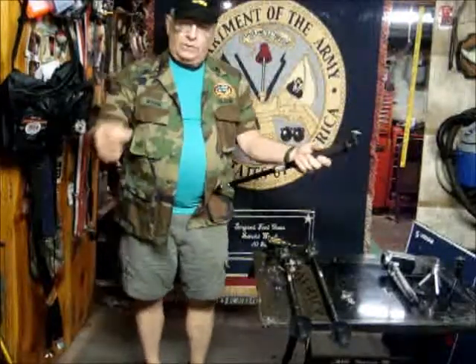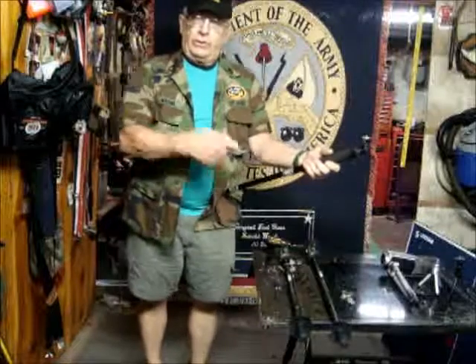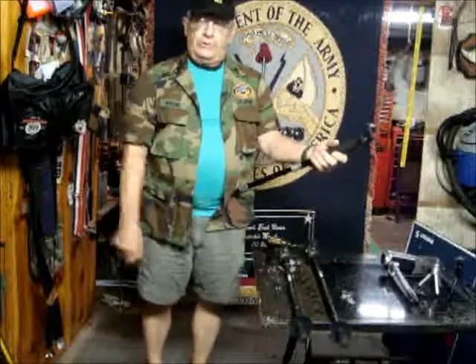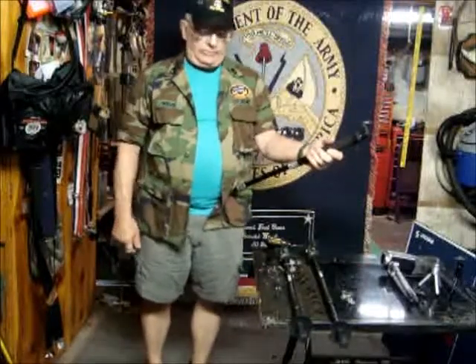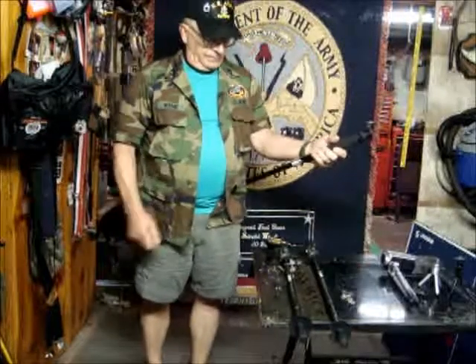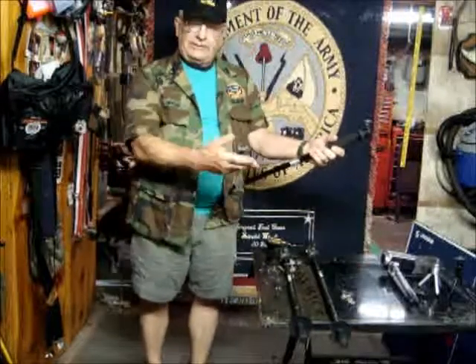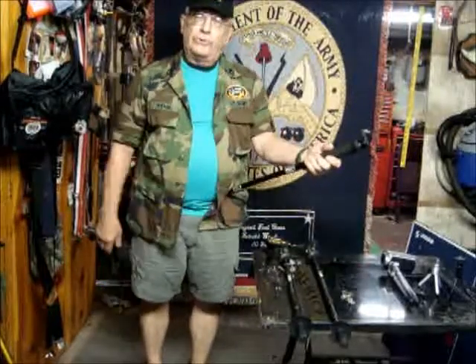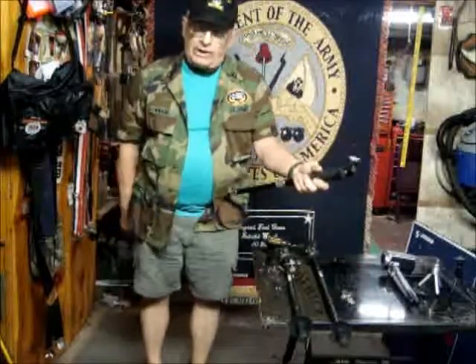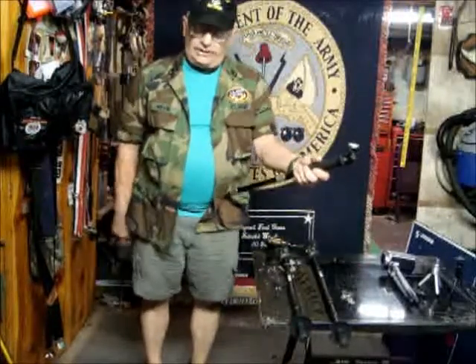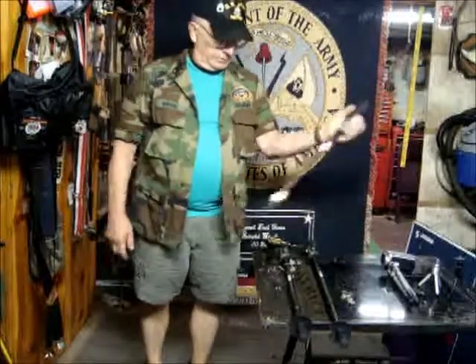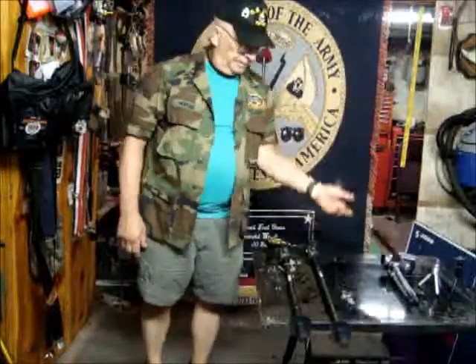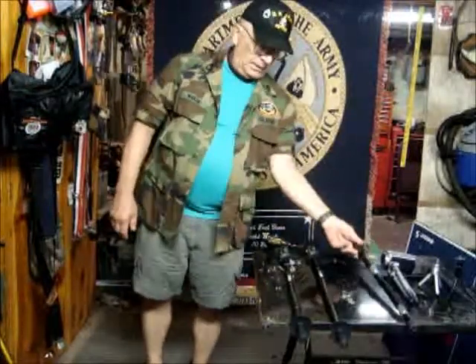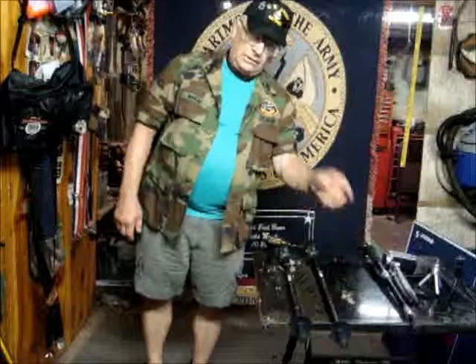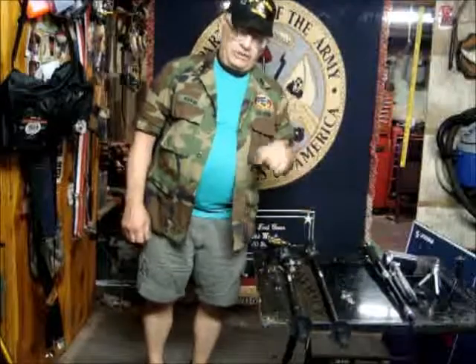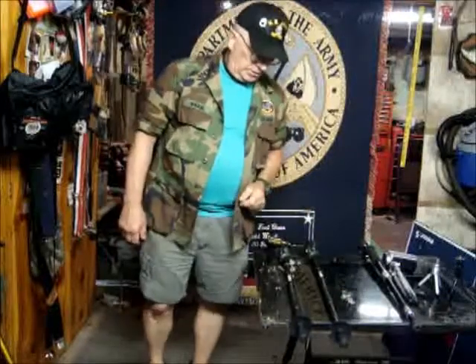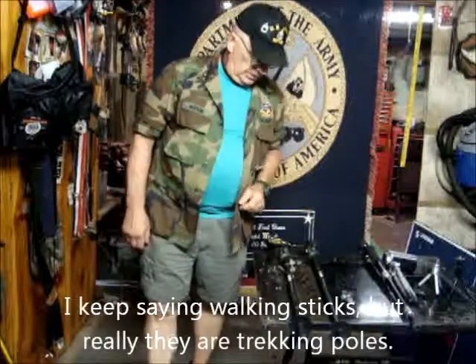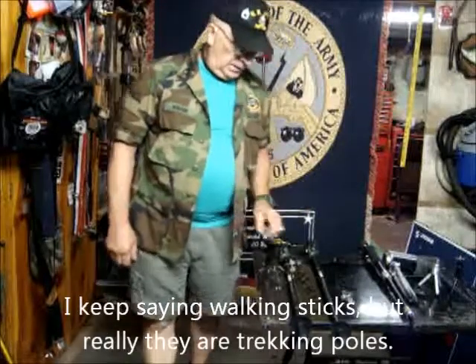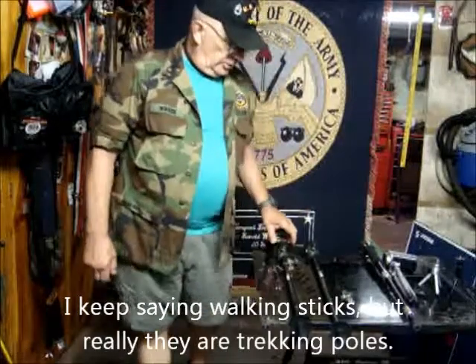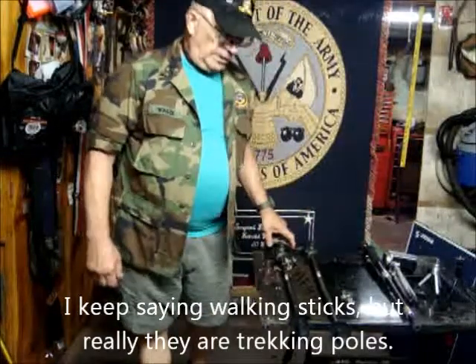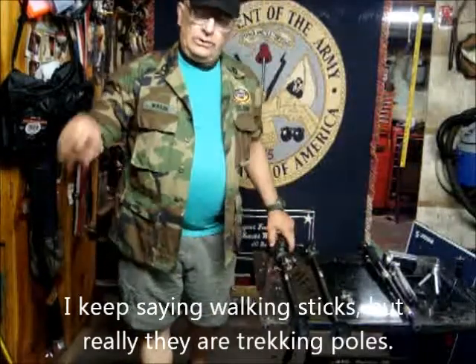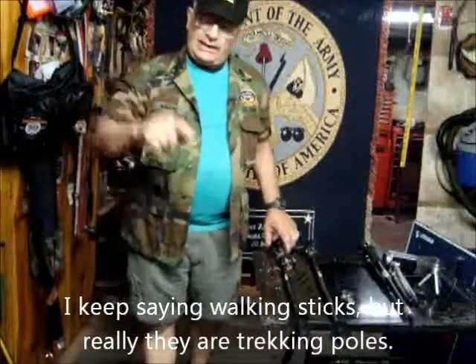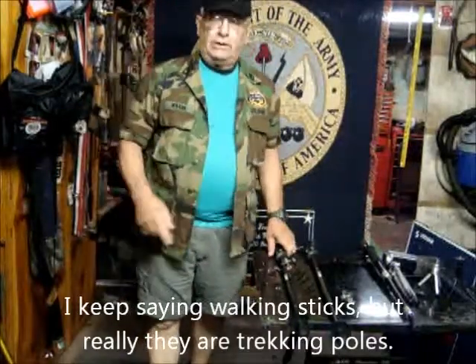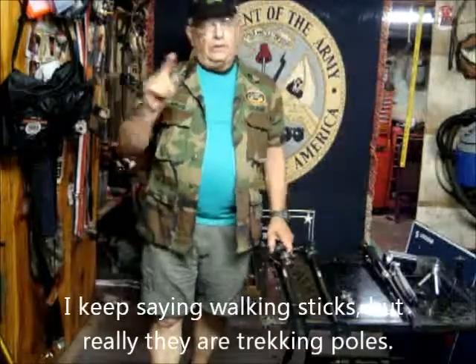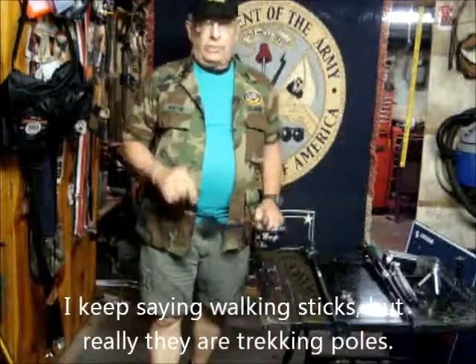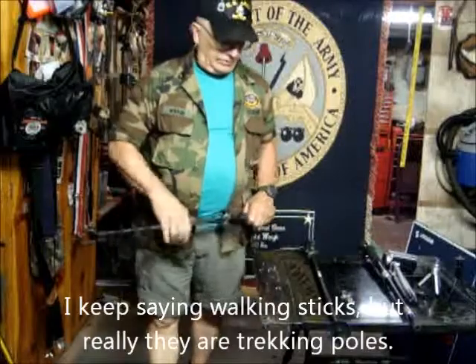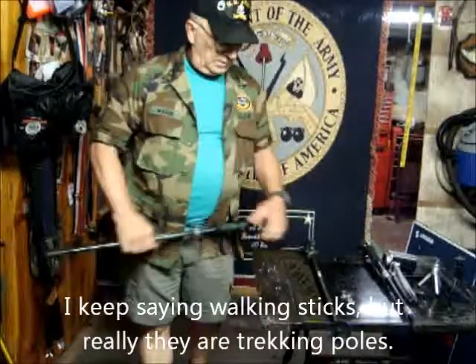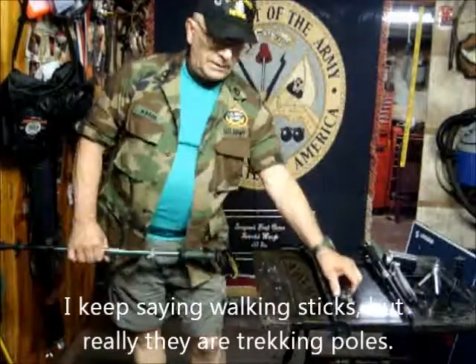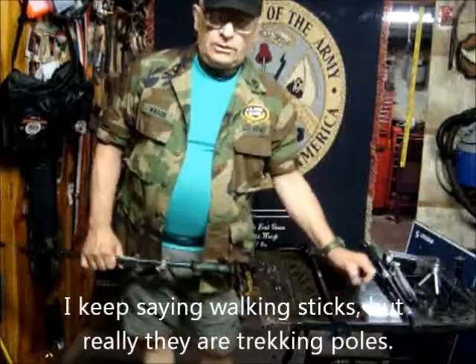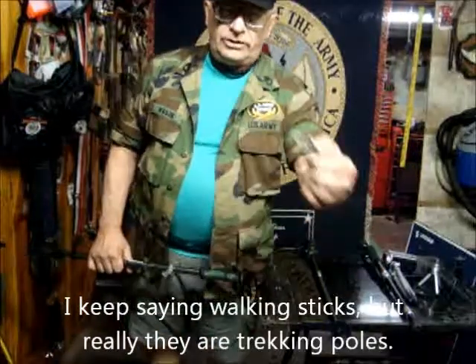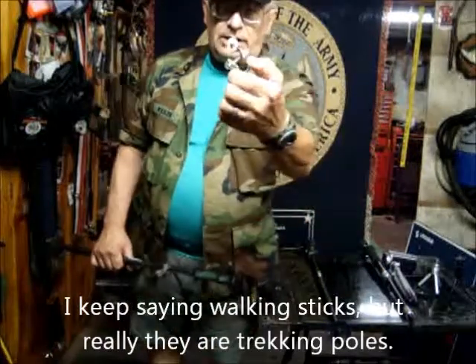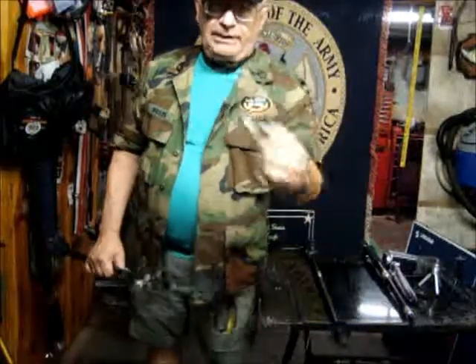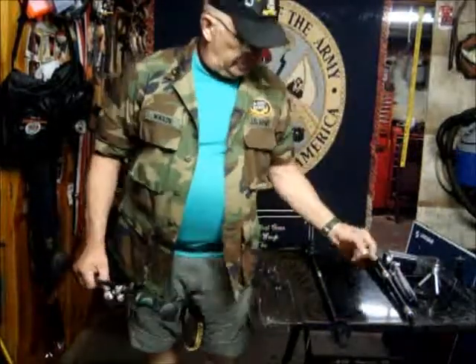In order to use the bipod, I have to give up one of my walking sticks. So I've made a change to include my camera on the walking stick using the clamp I just showed you.